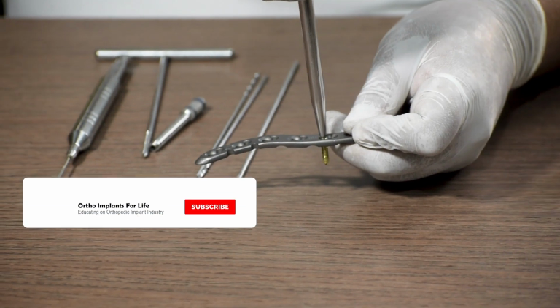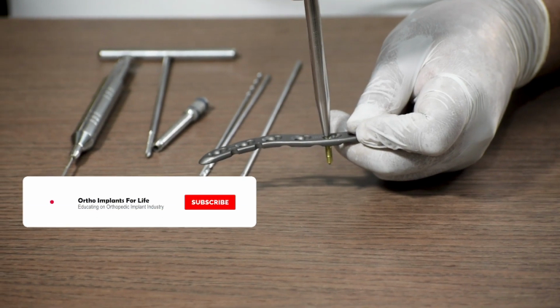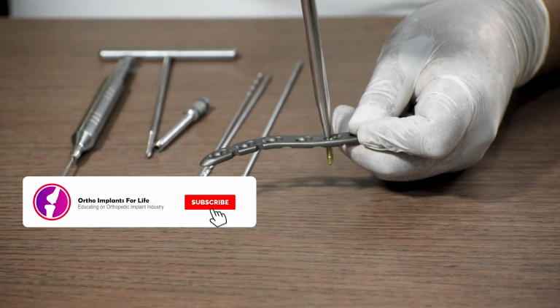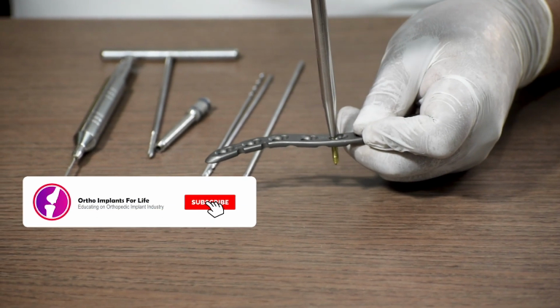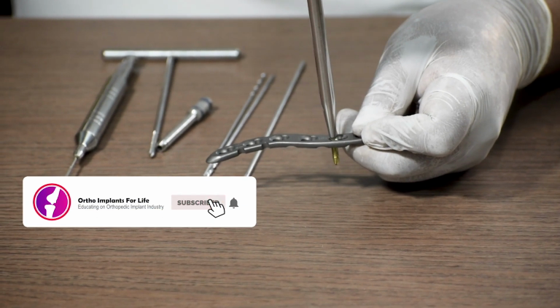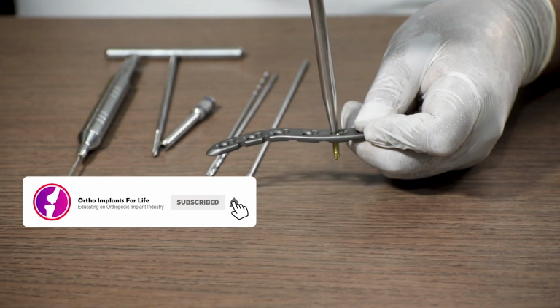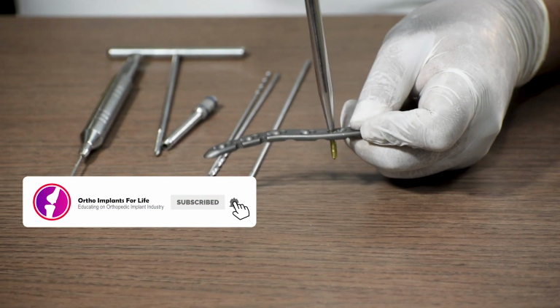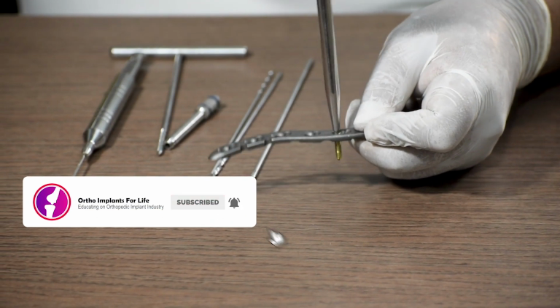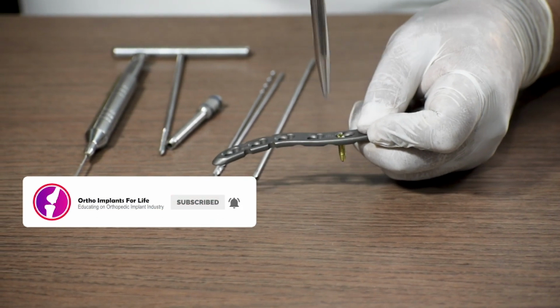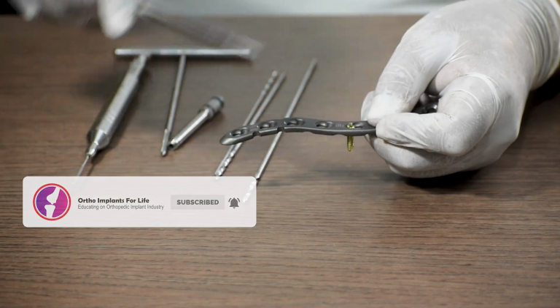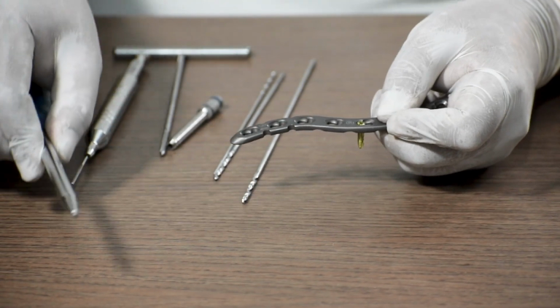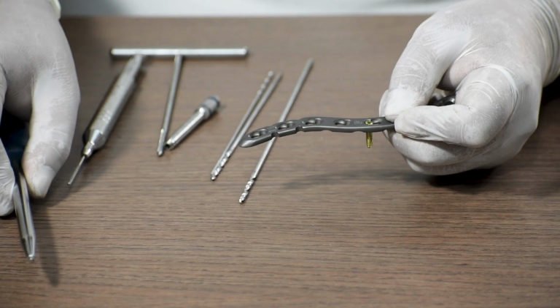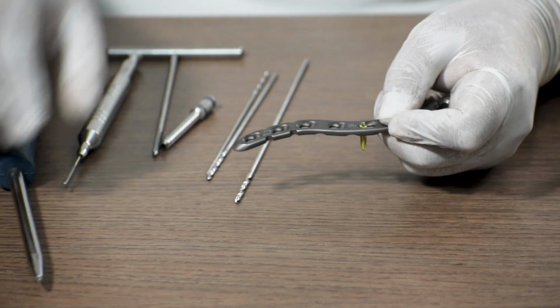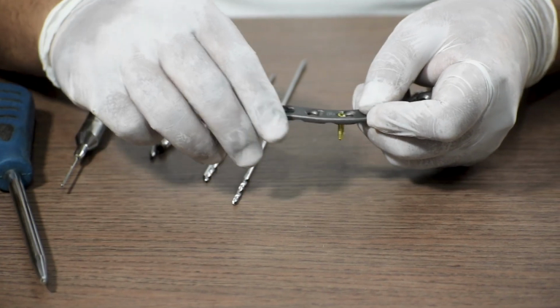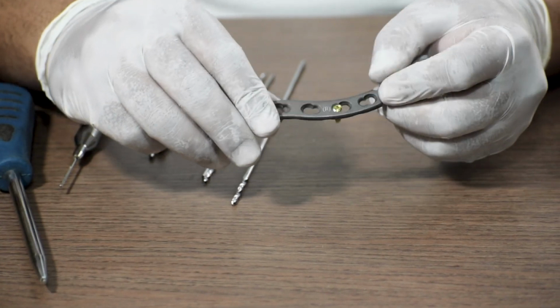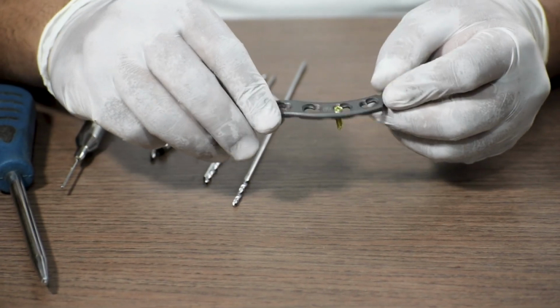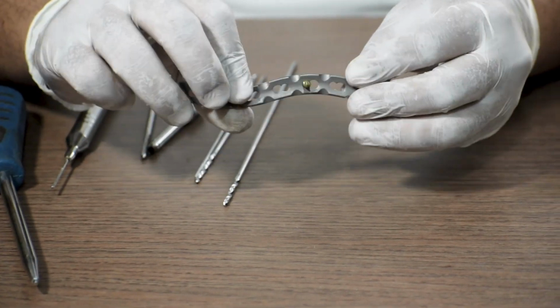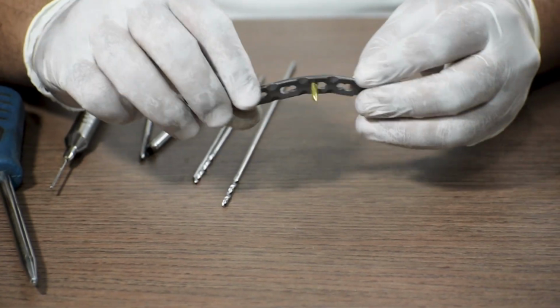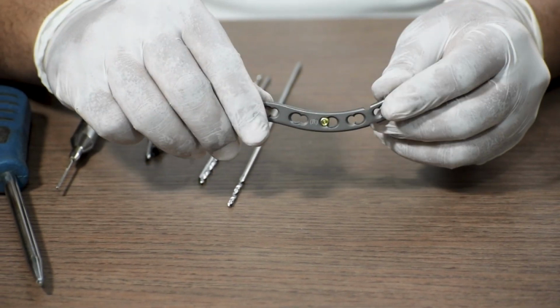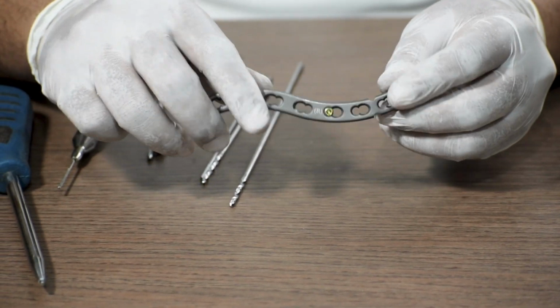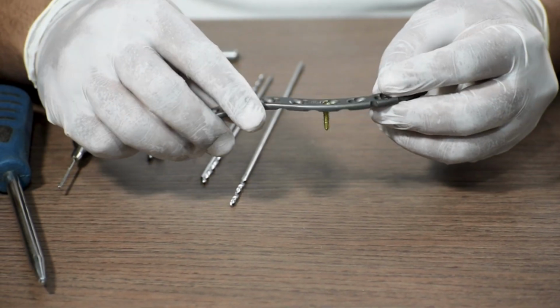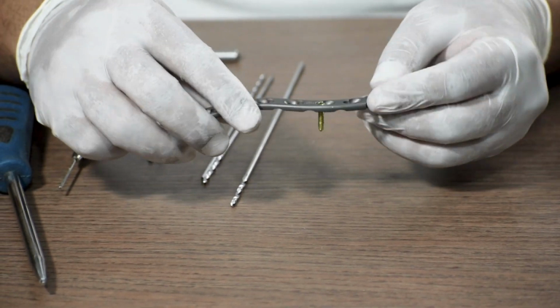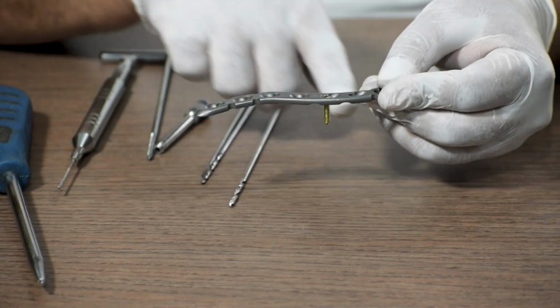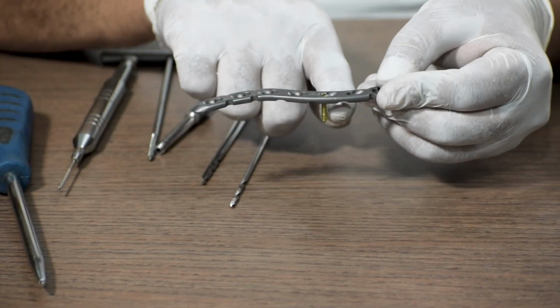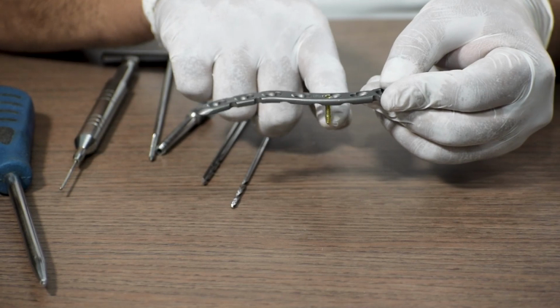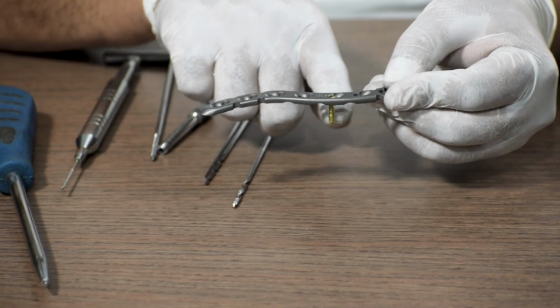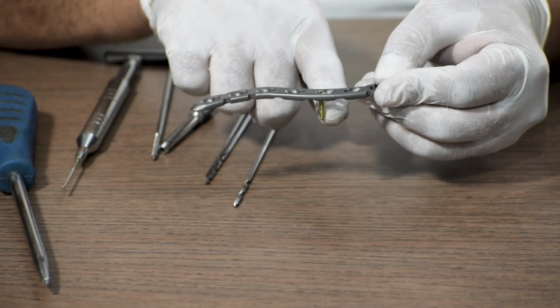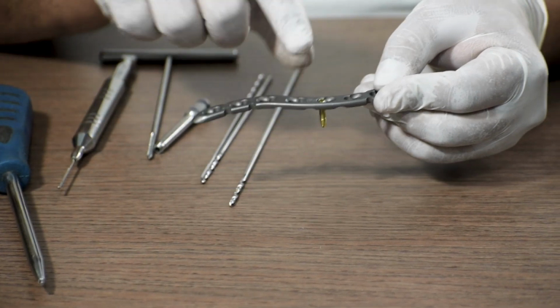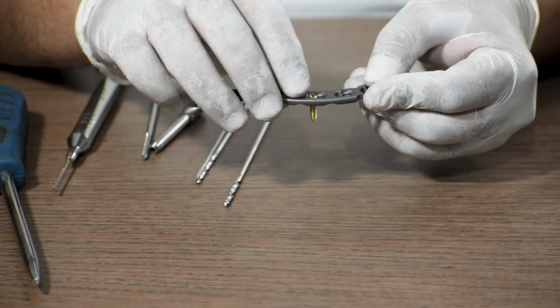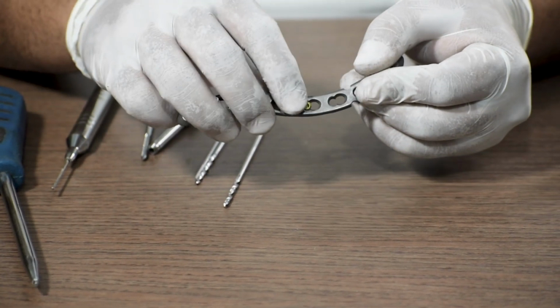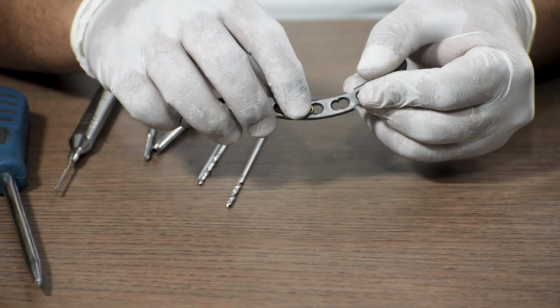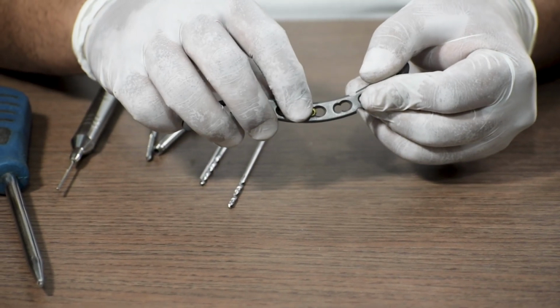As you already know, a locking screw gets locked in both the plate and the bone. This portion gets locked in the bone, and the head of the screw gets locked in the plate.